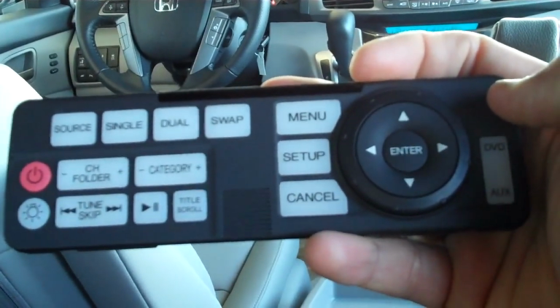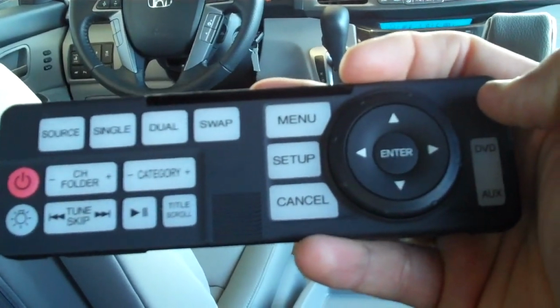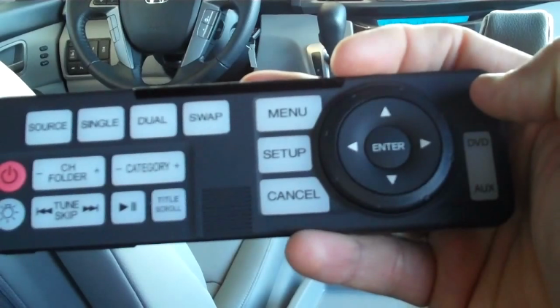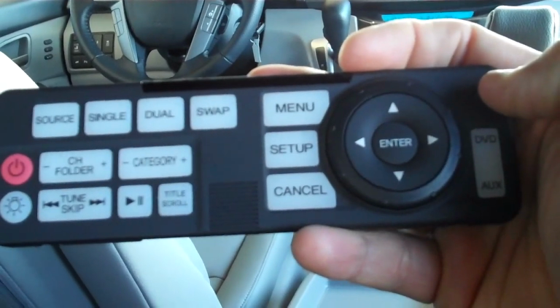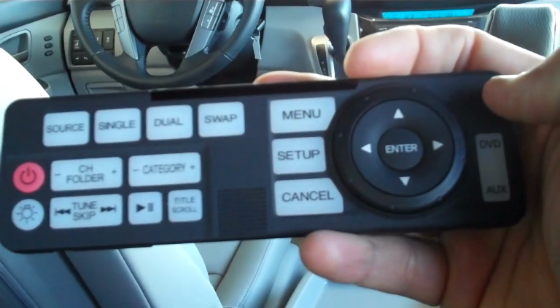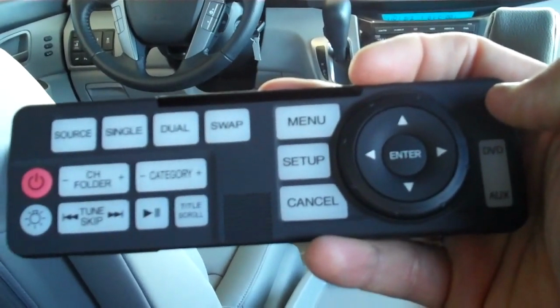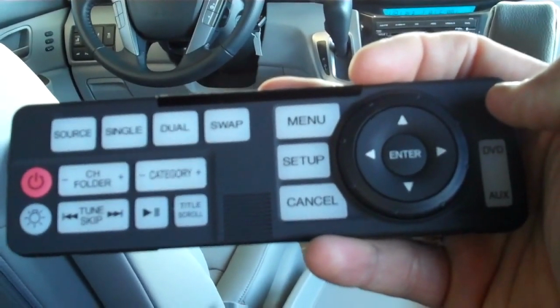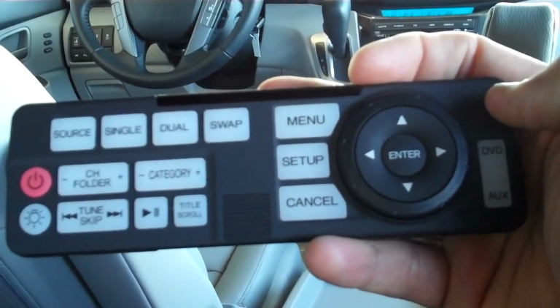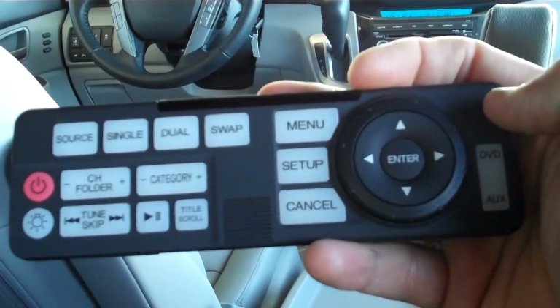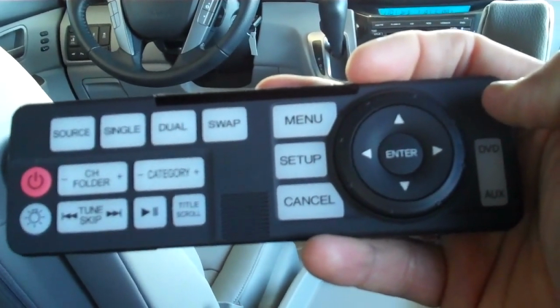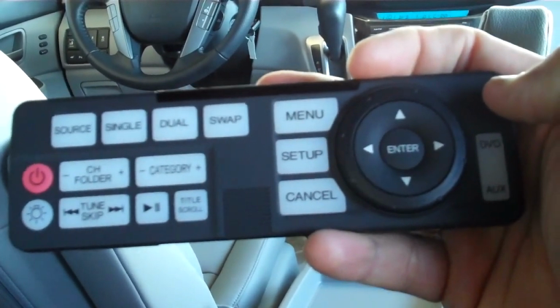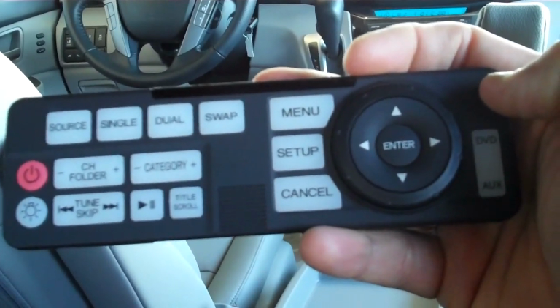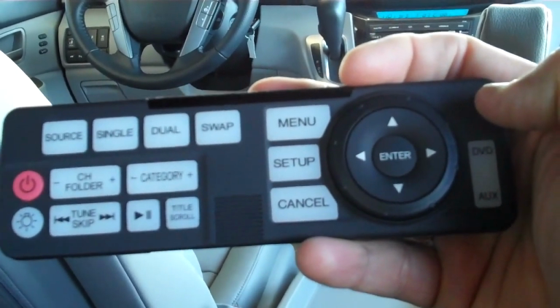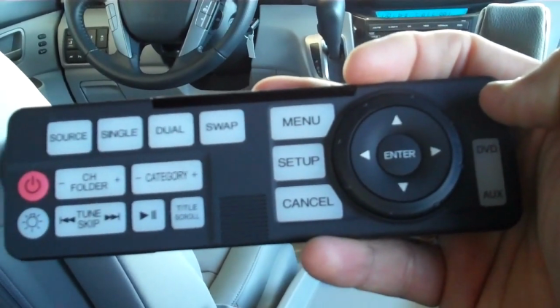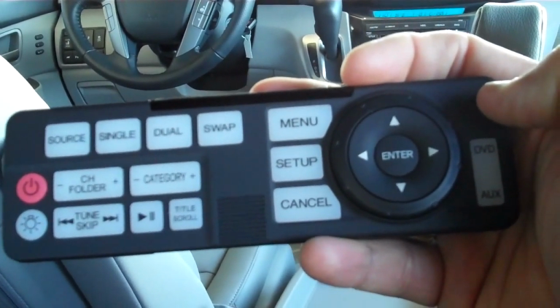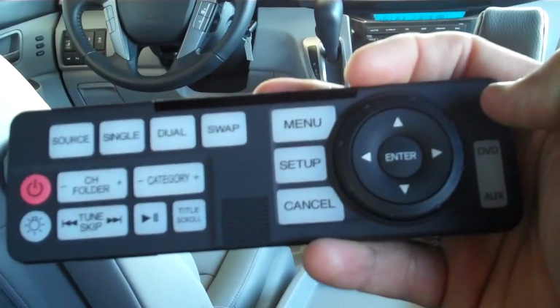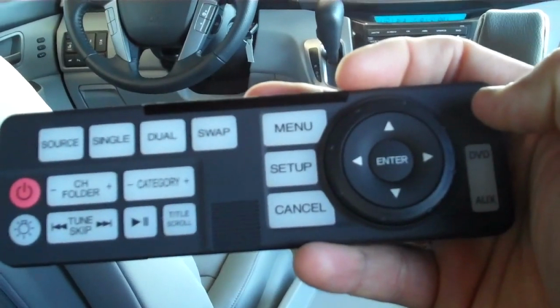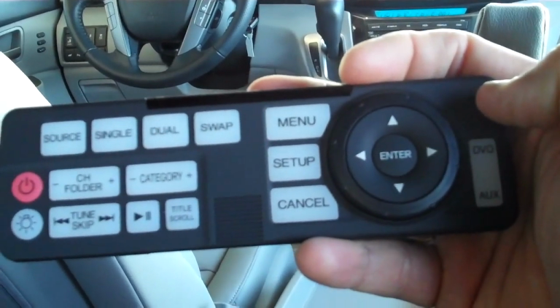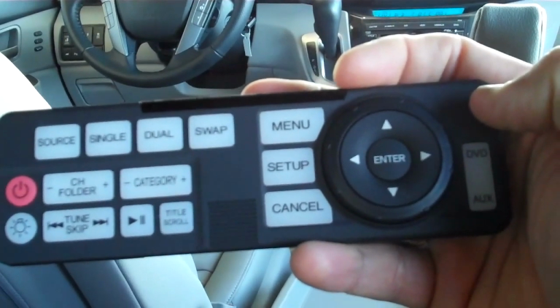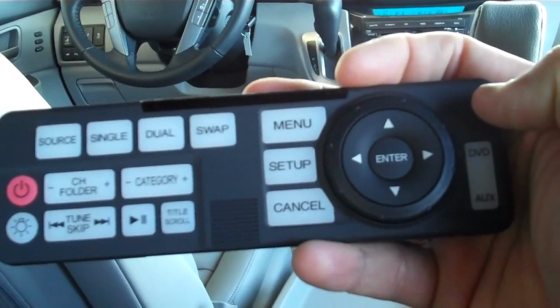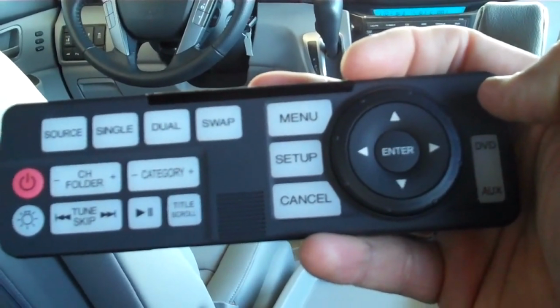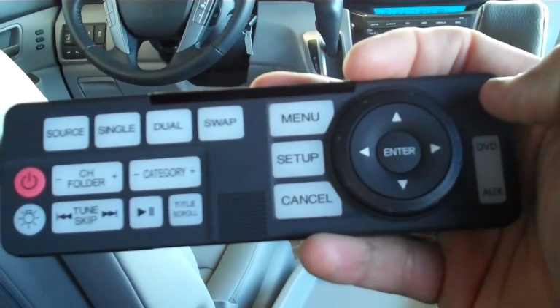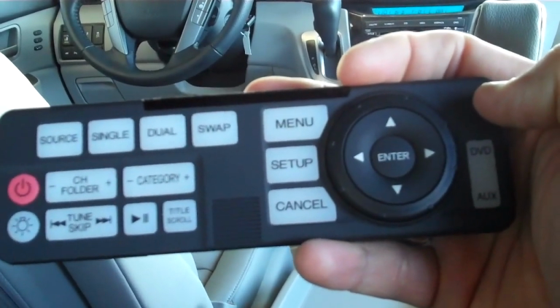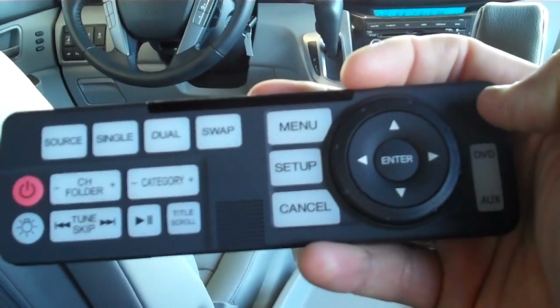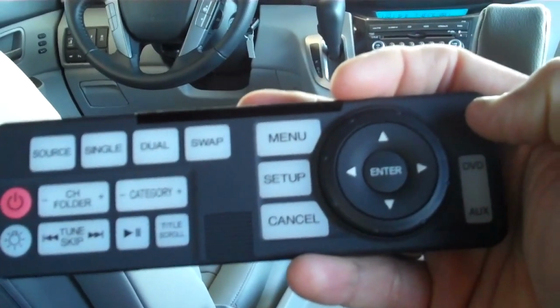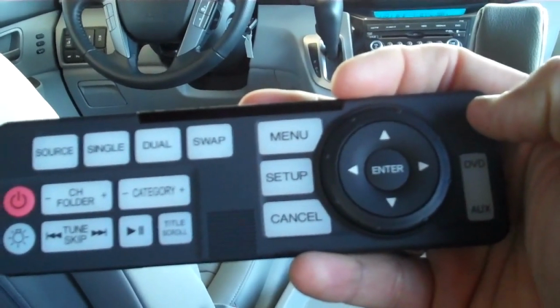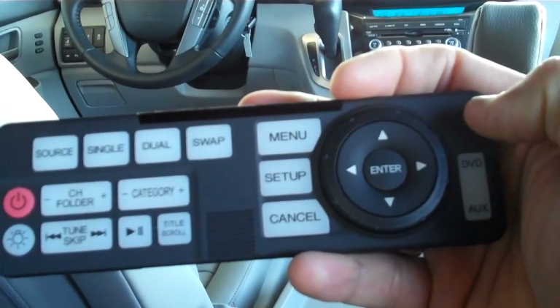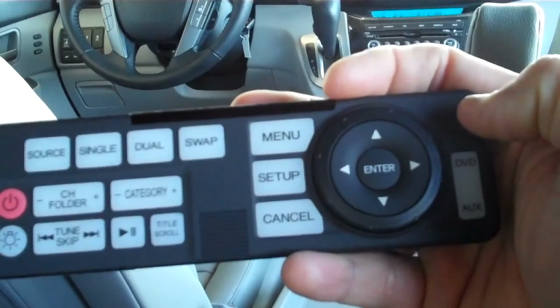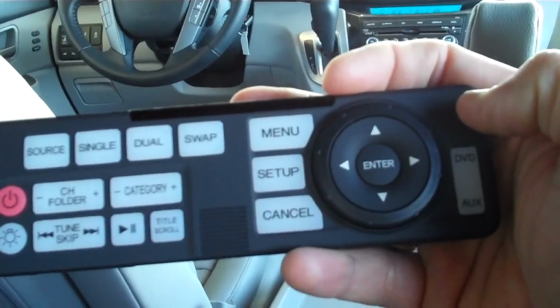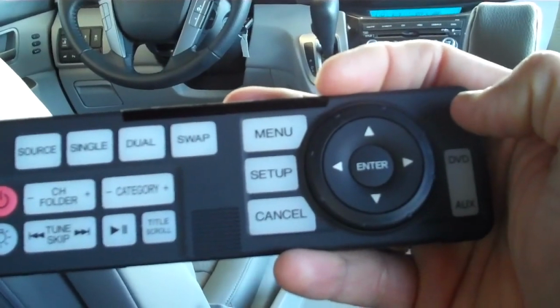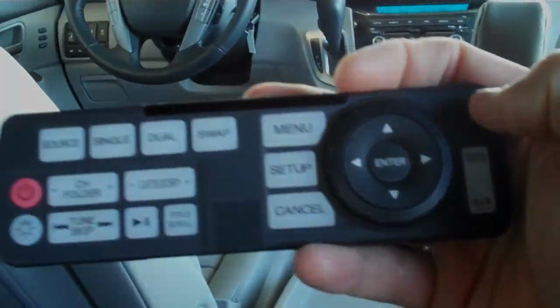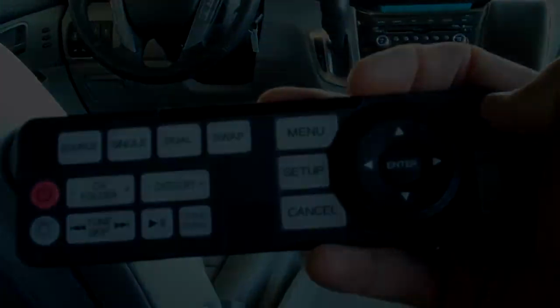This is how you use the controller — it's real simple, real easy. We'll show you in the next episode how to use two different systems and have a split screen. If you need anything, Alan Smith, Holmes Honda, 318-212-1477. Have a great day.